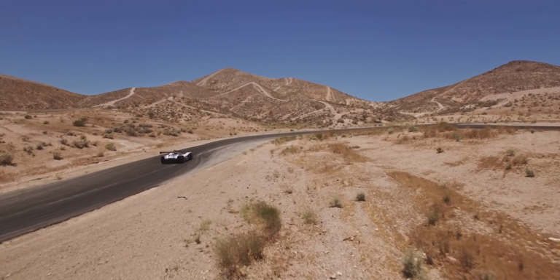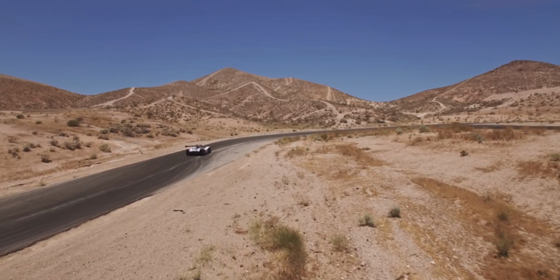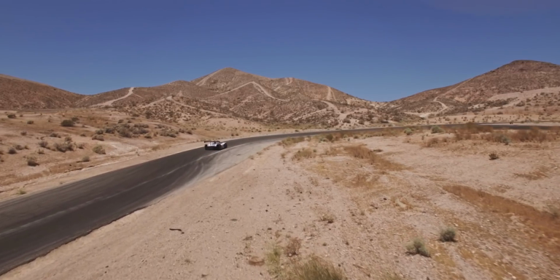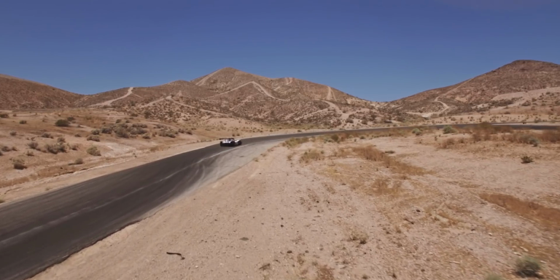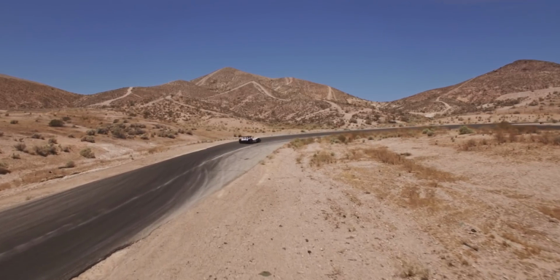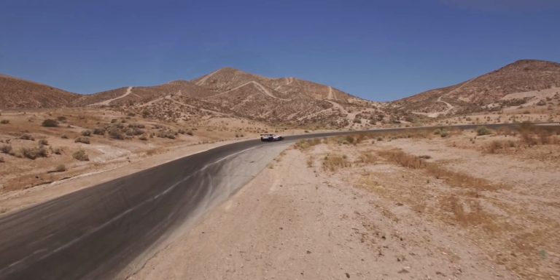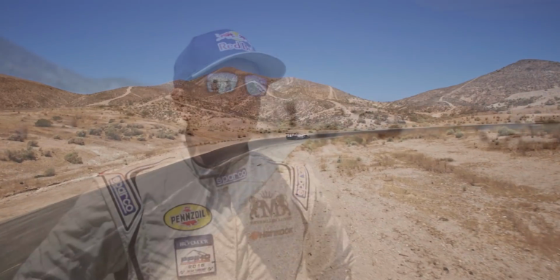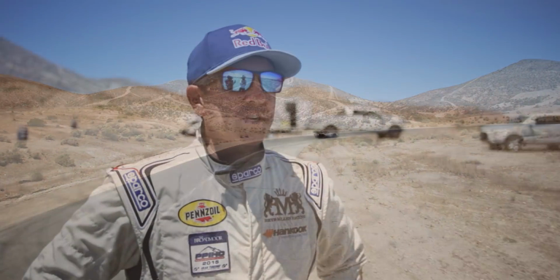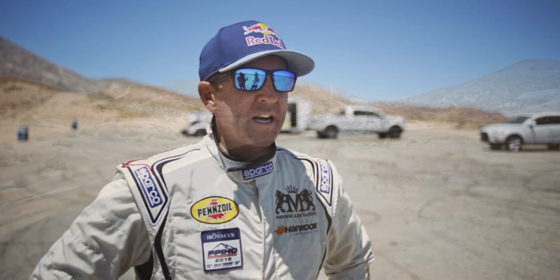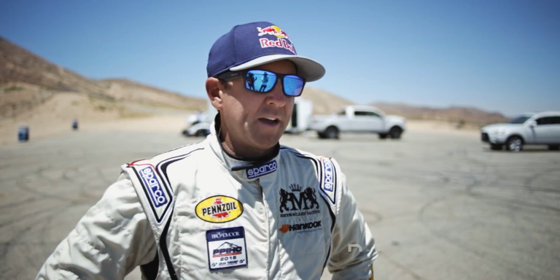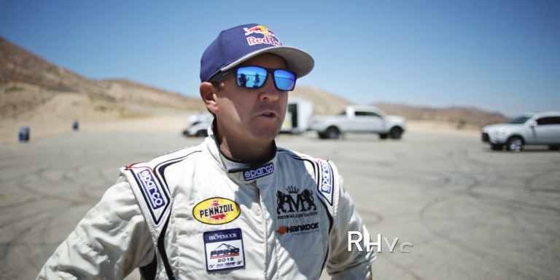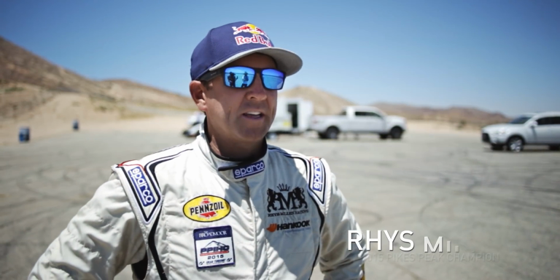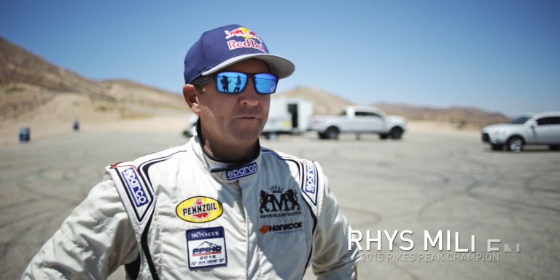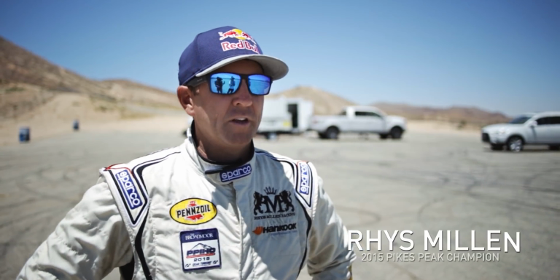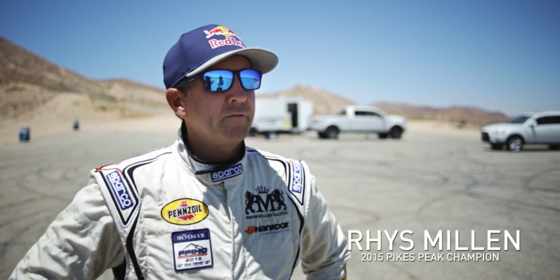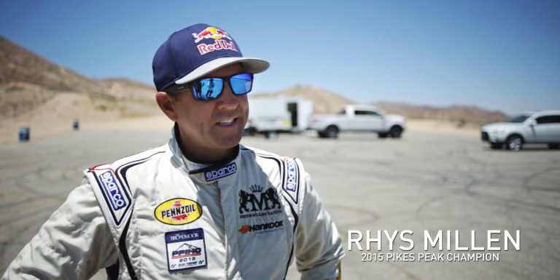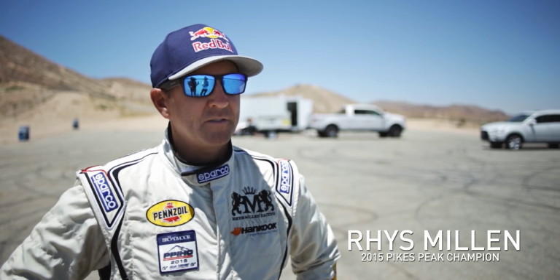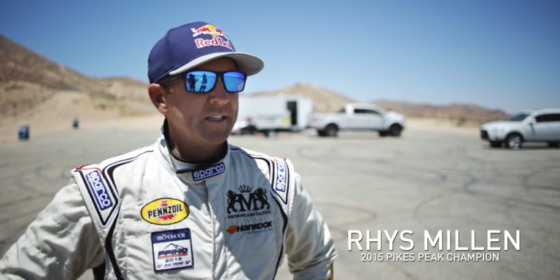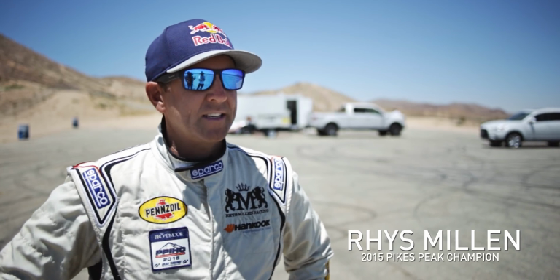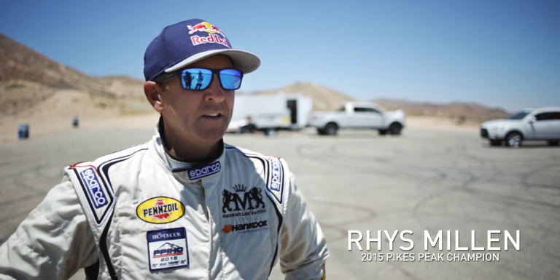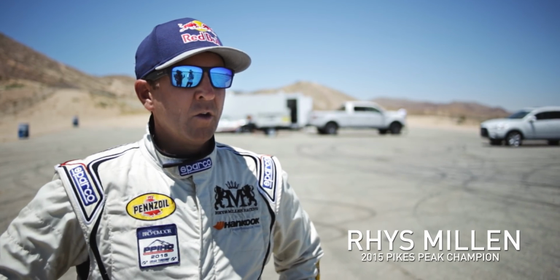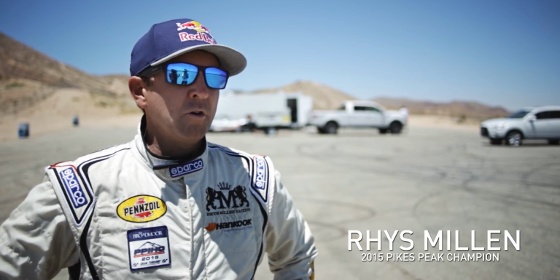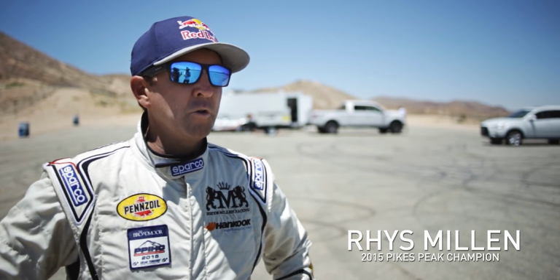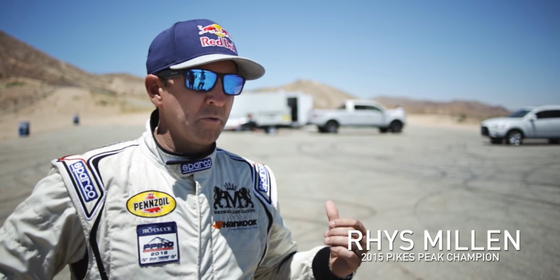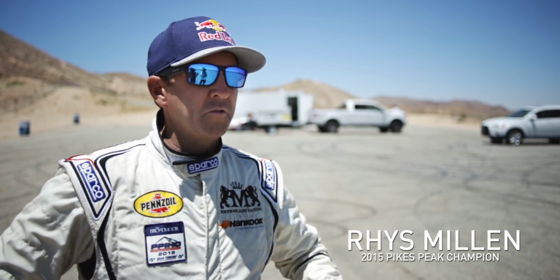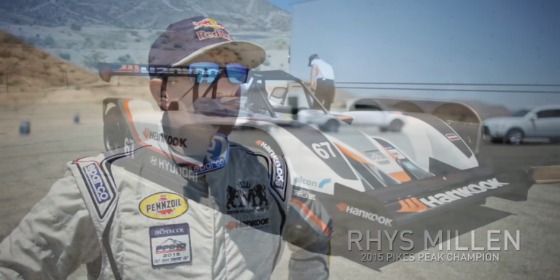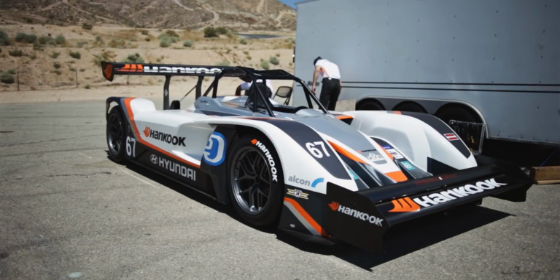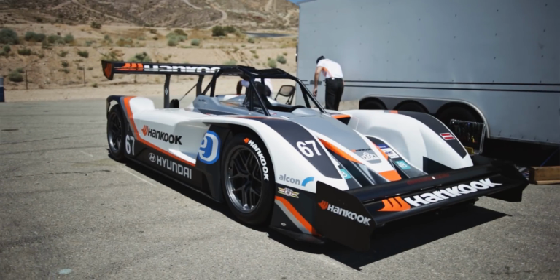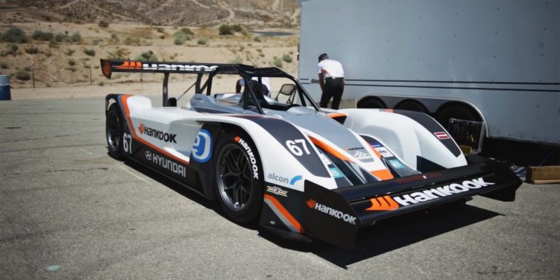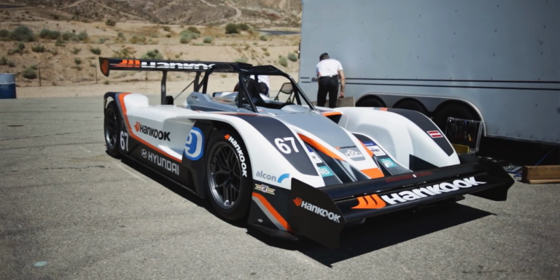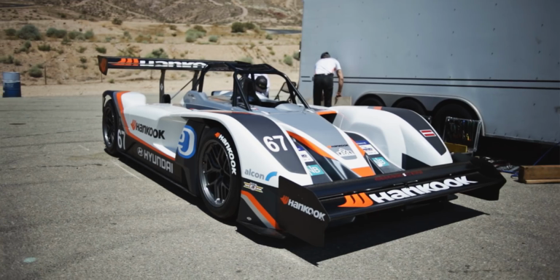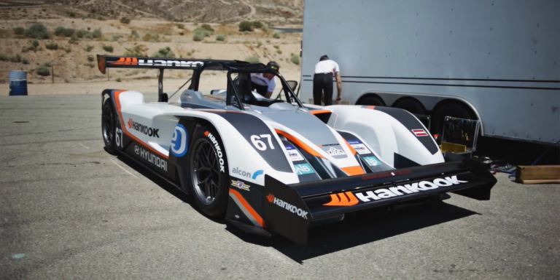We're just north of Los Angeles here at Willow Springs Racing, on the Raceway in Rosamond, California, for the first test of 2016 with the all-new and improved PP100 Pikes Peak electric car.